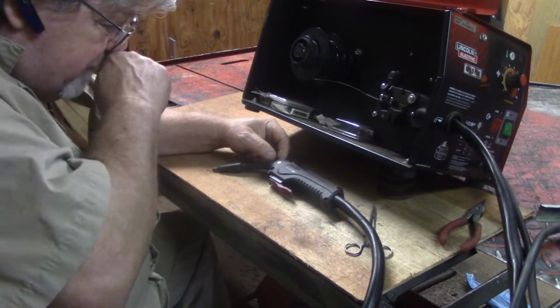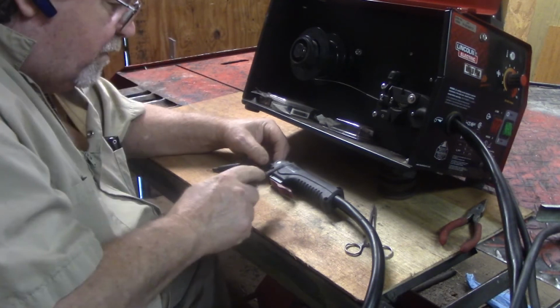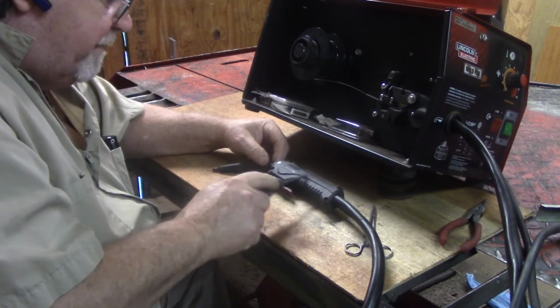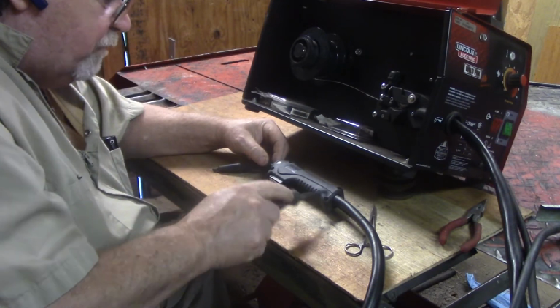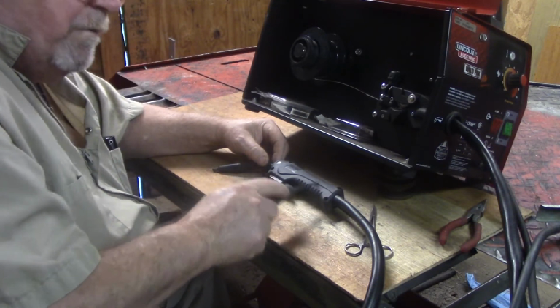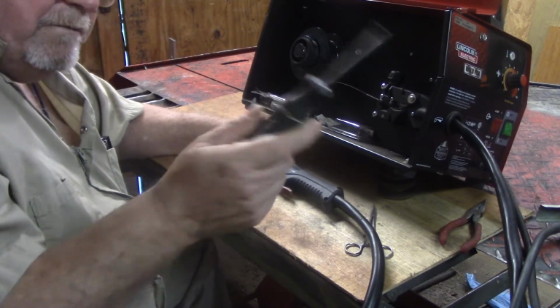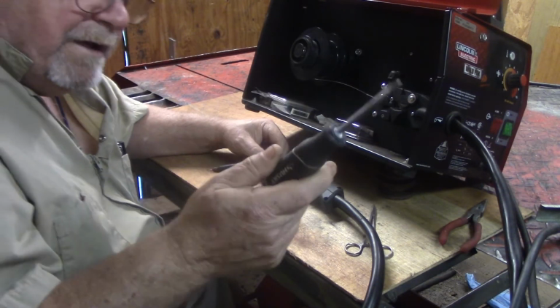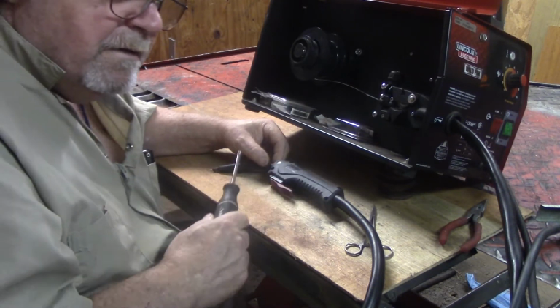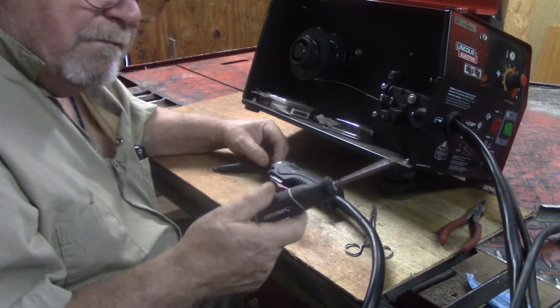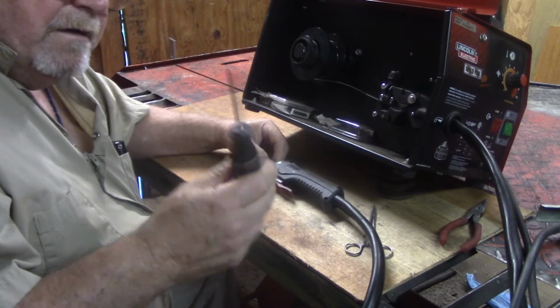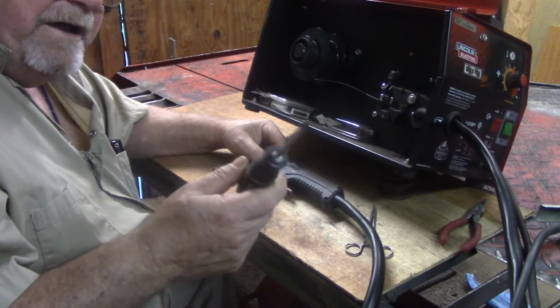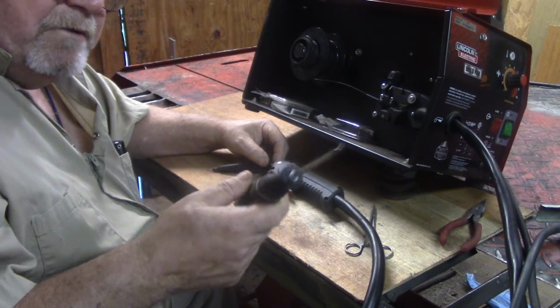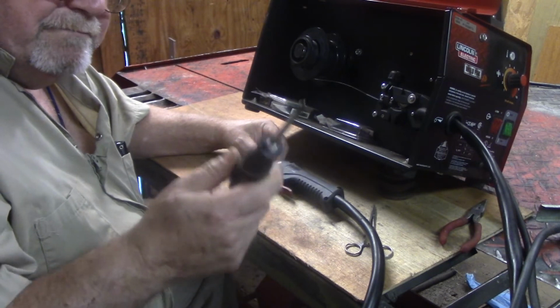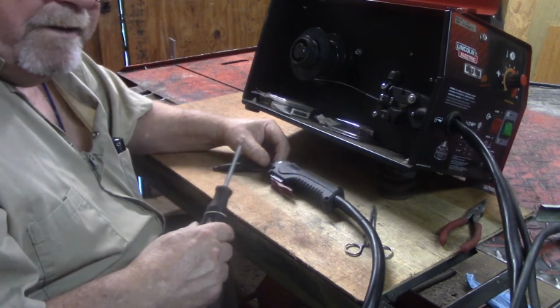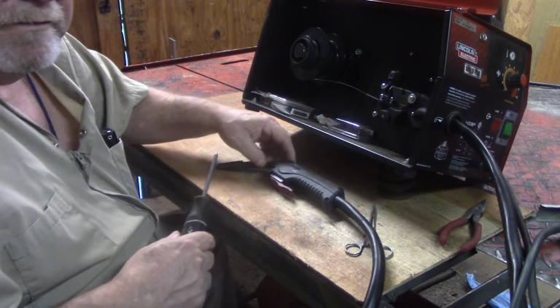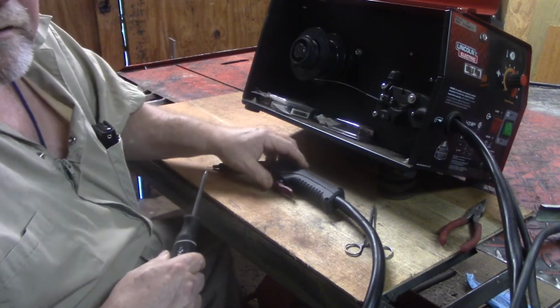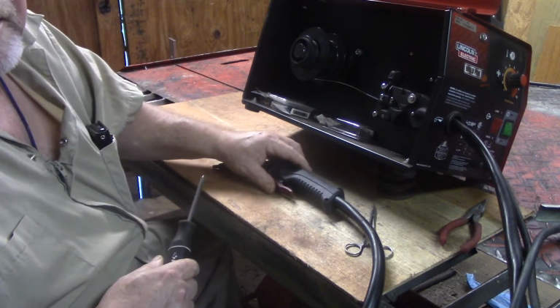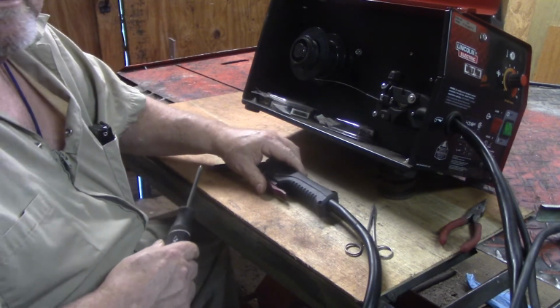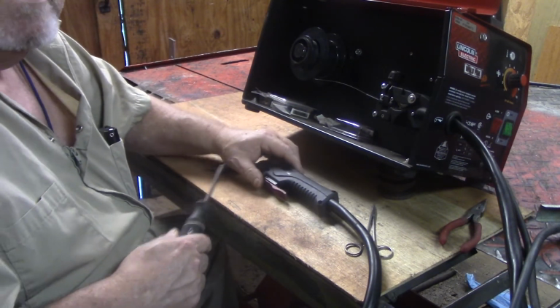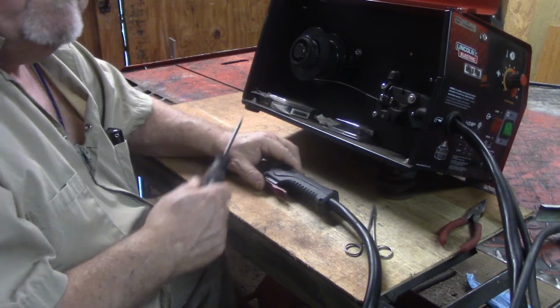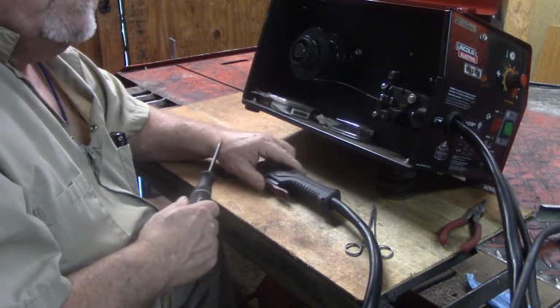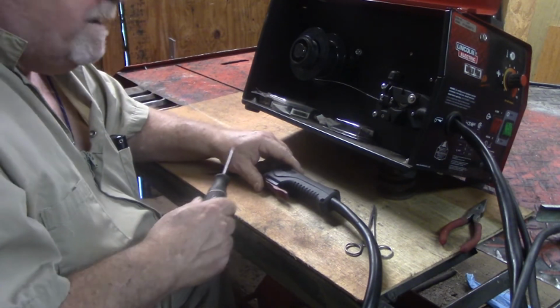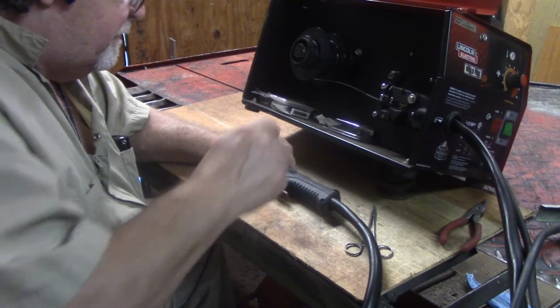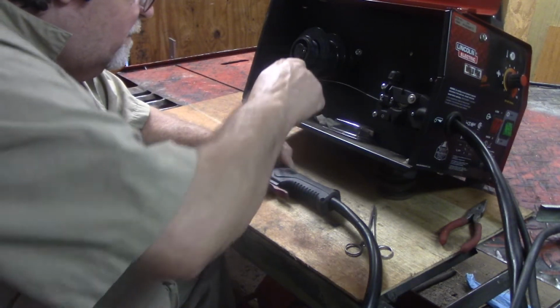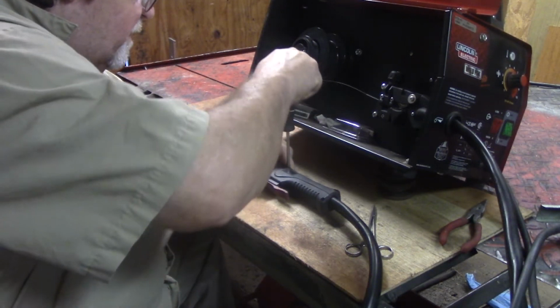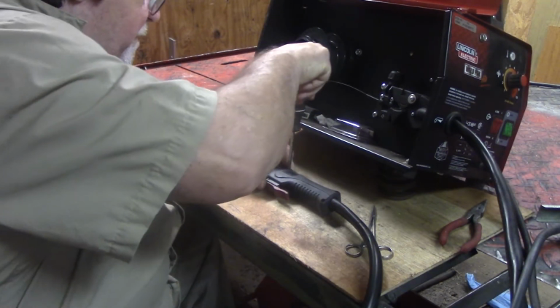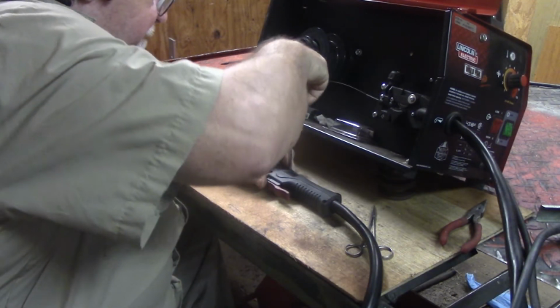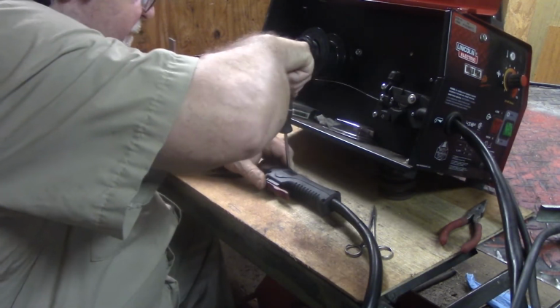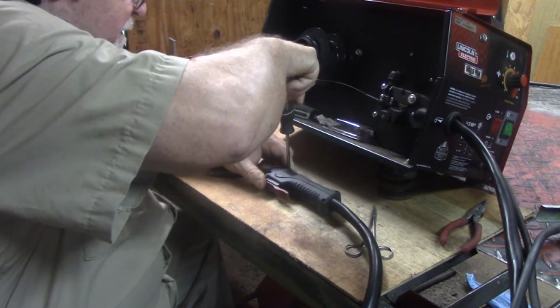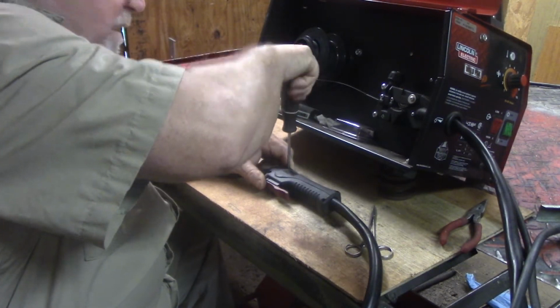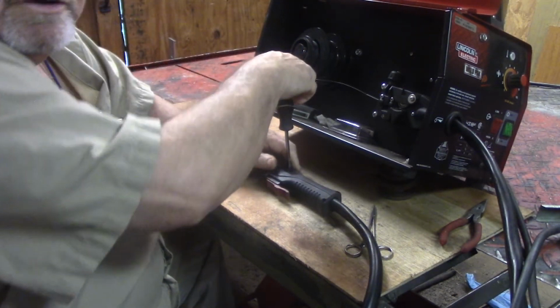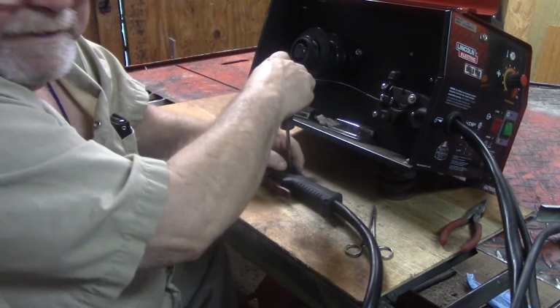But I kept thinking mine might be in the handle, because I do know a little bit how these work. It works similar to my plasma cutter, but my plasma cutter is not old enough to have any trouble. I've had this welder for about five years. Anyway, I'm going to take it apart and show you how I fixed it.